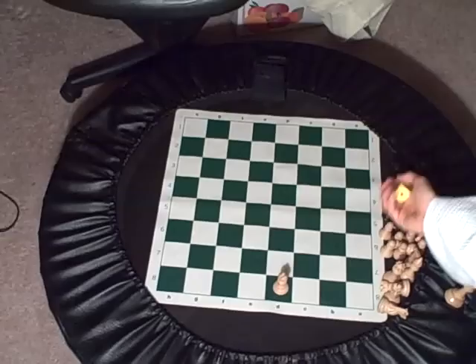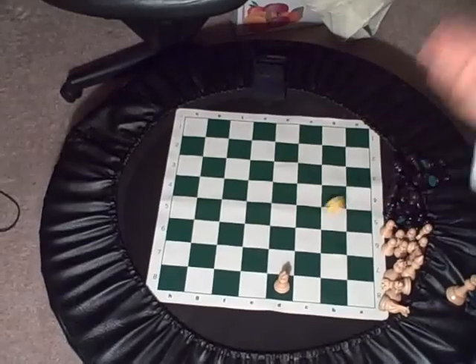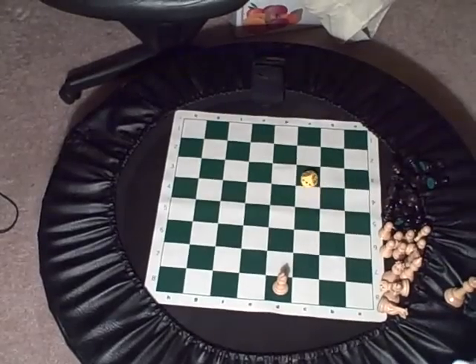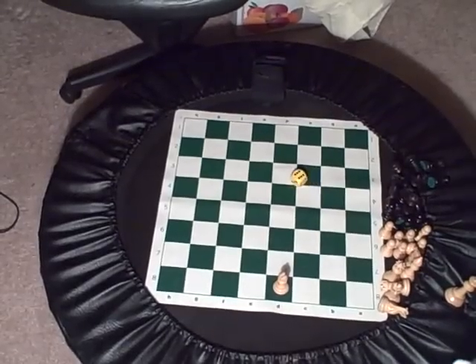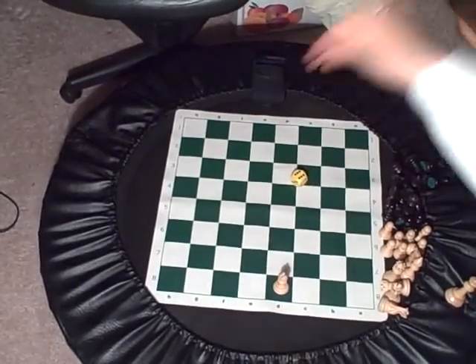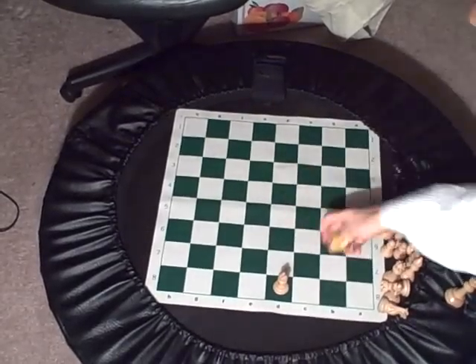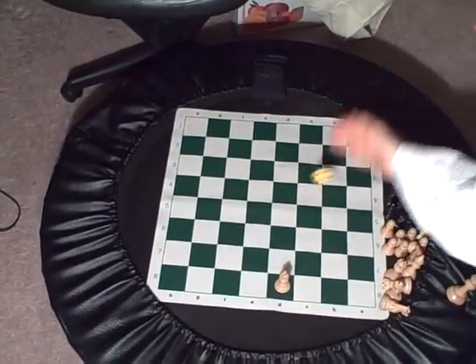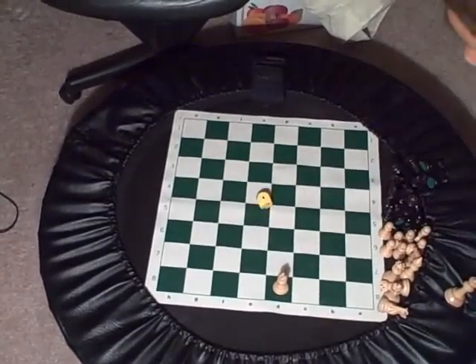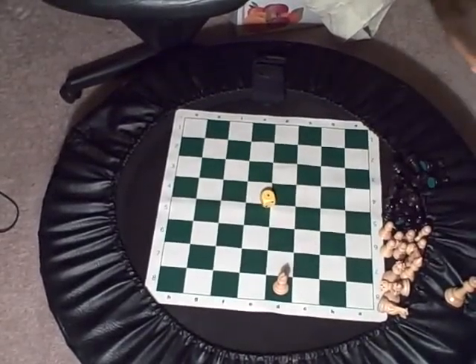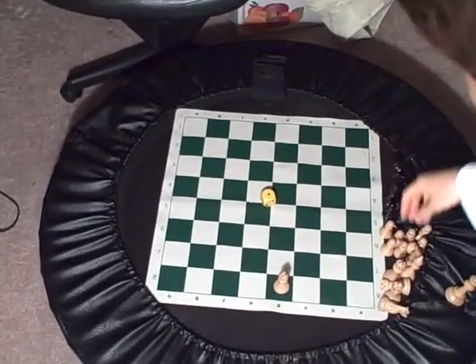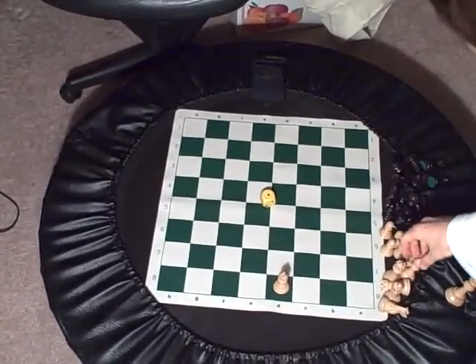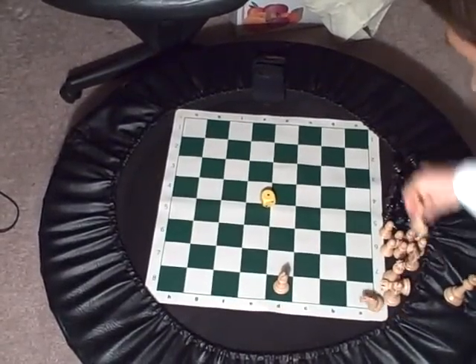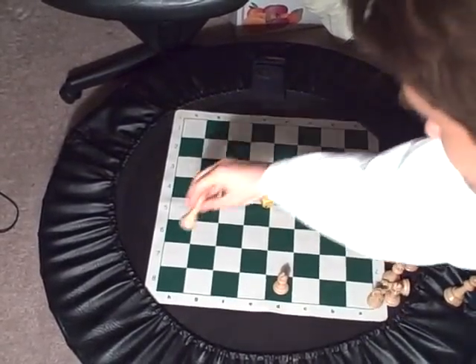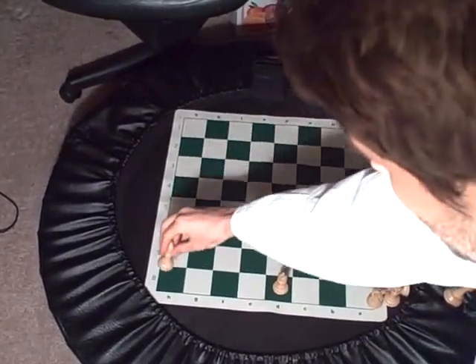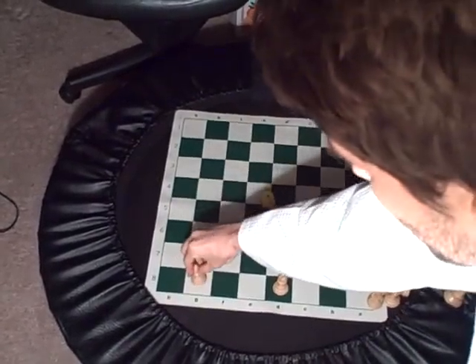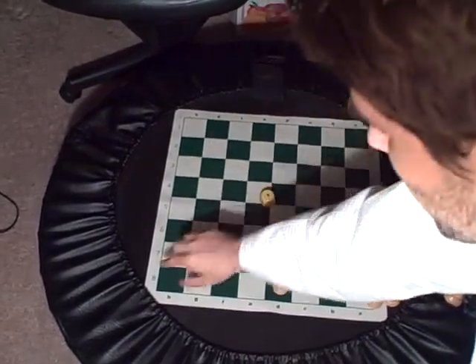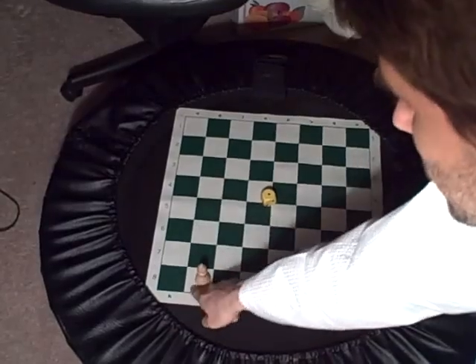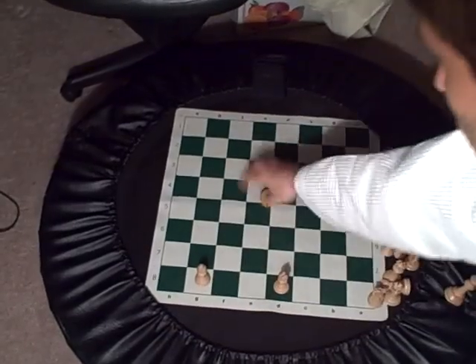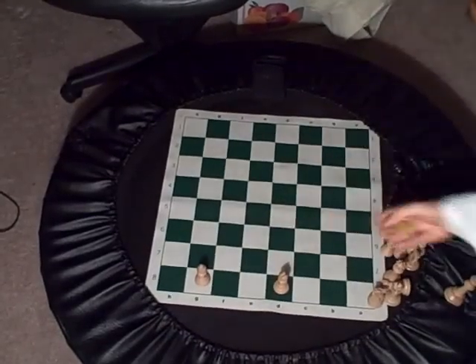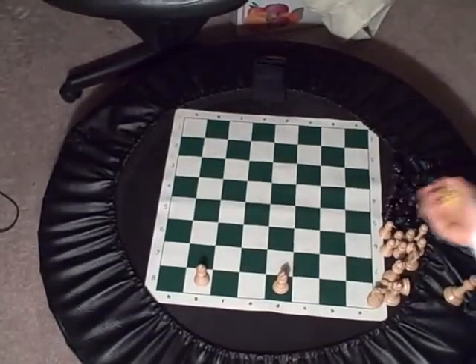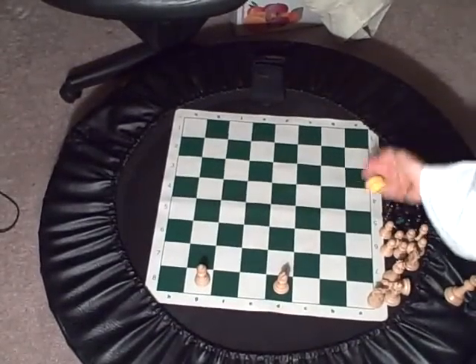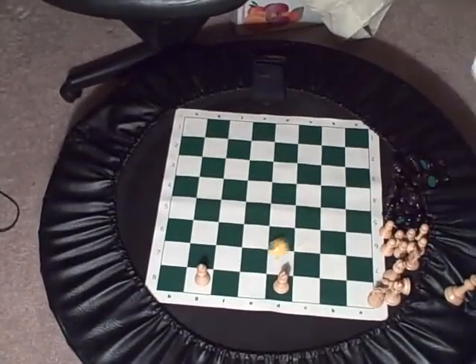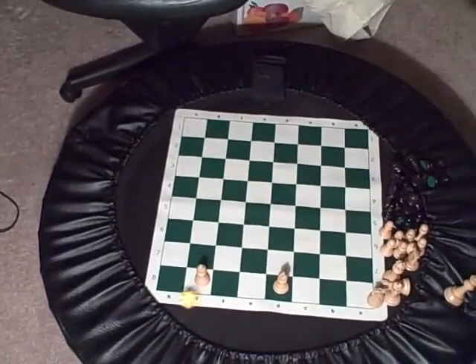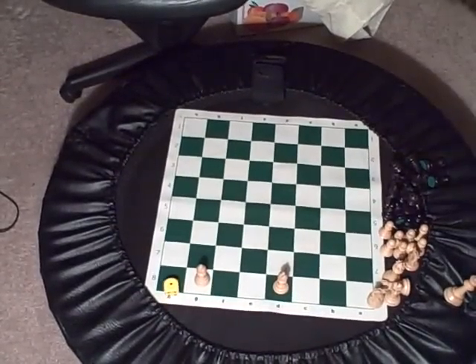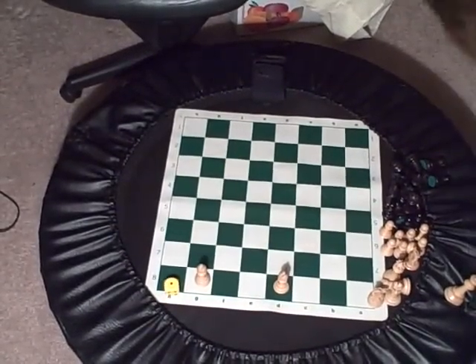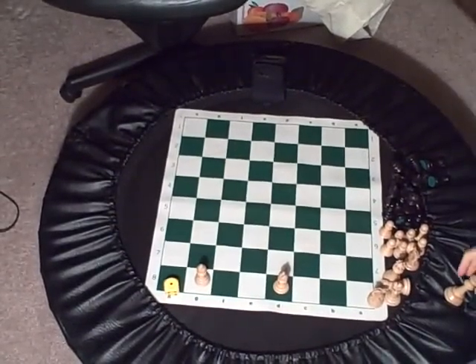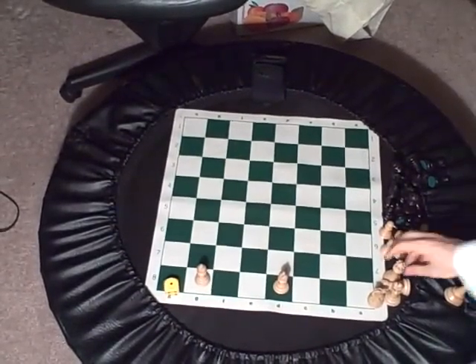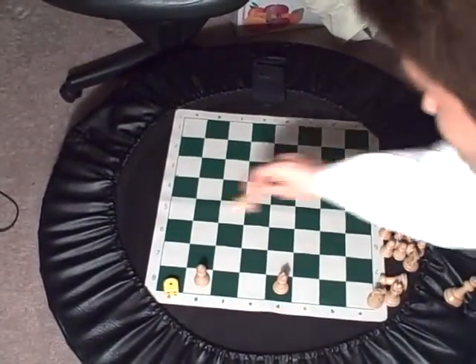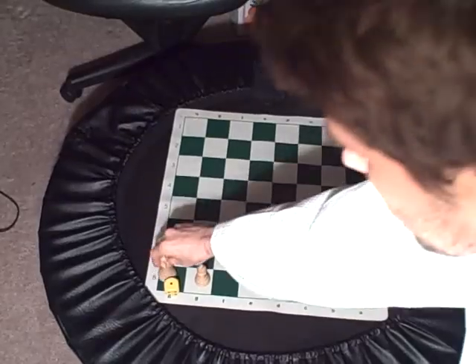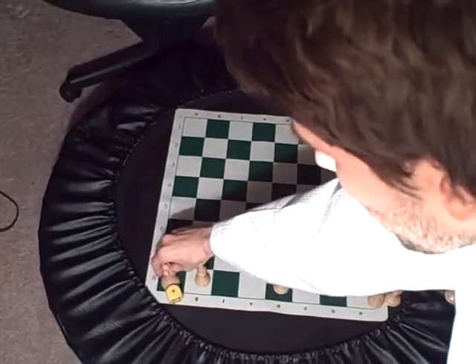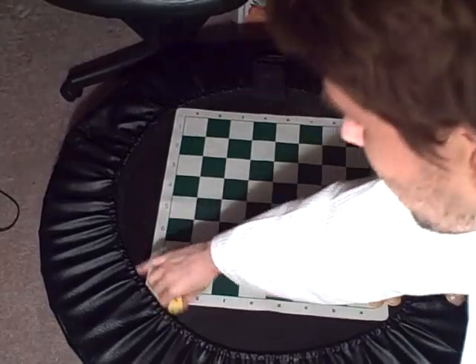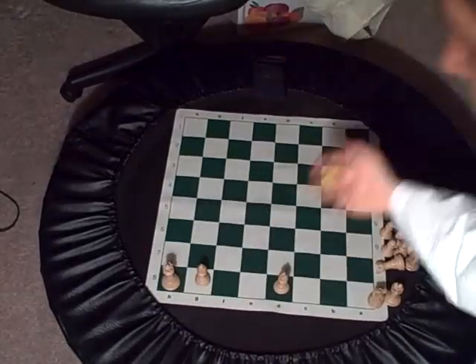Next bishop — I rolled a 6 again, so roll again. Got a 1. Place the light-square bishop on the first light square. Next is the queen — rolled a 1 — place it on the first square, any color.